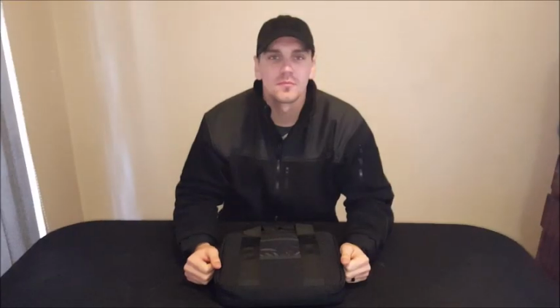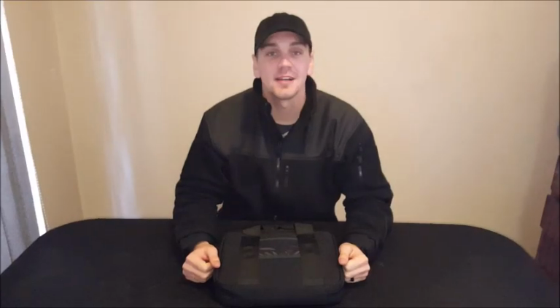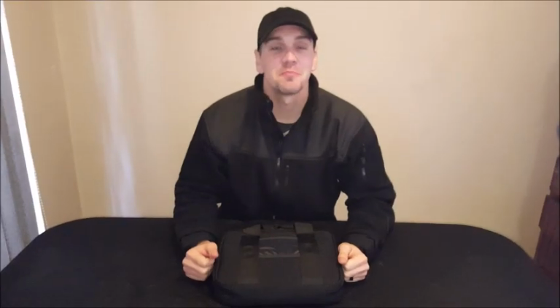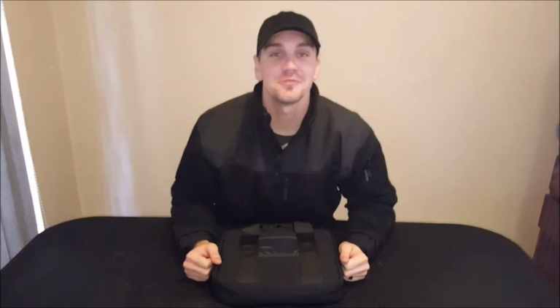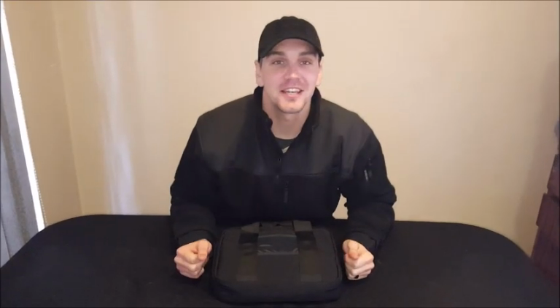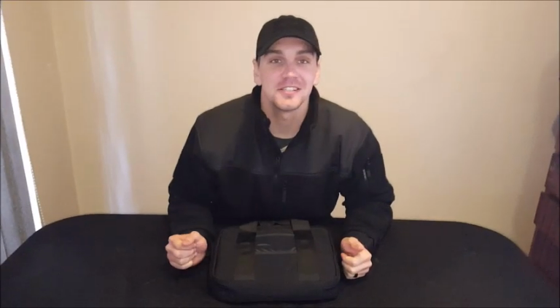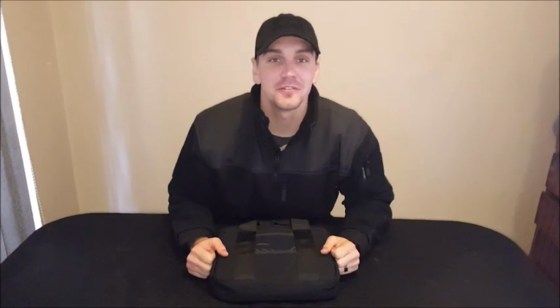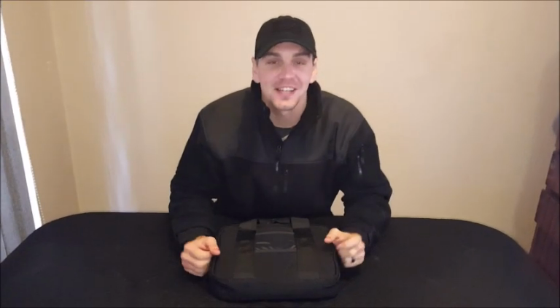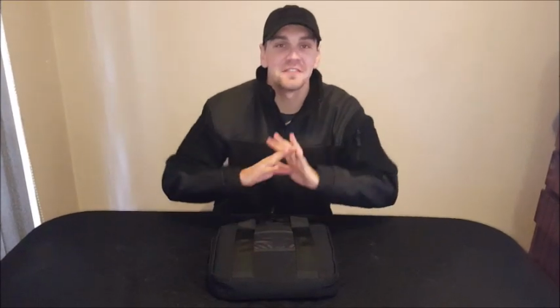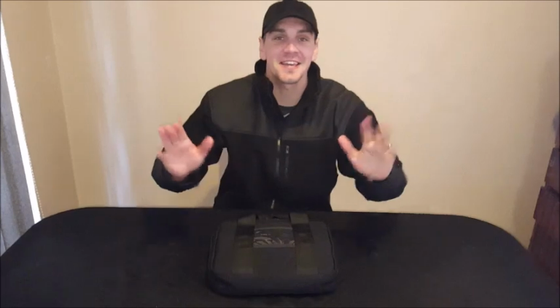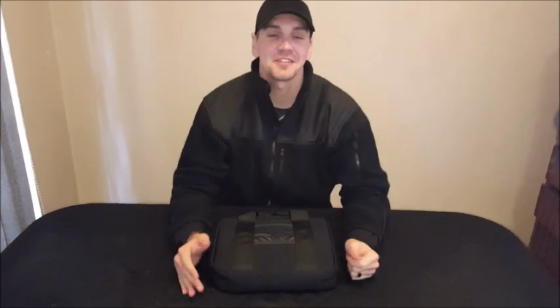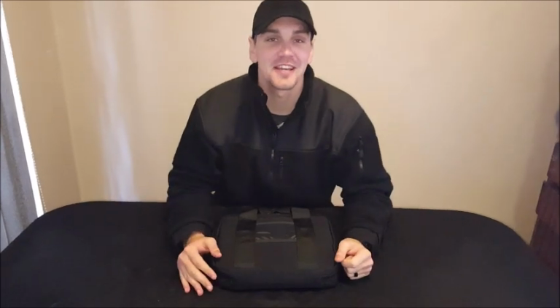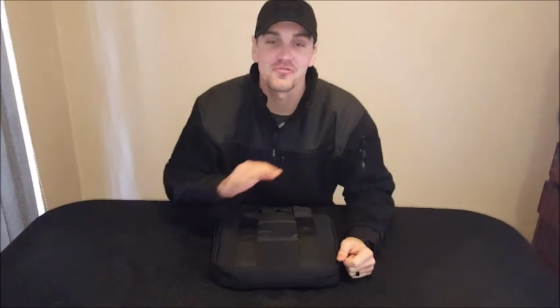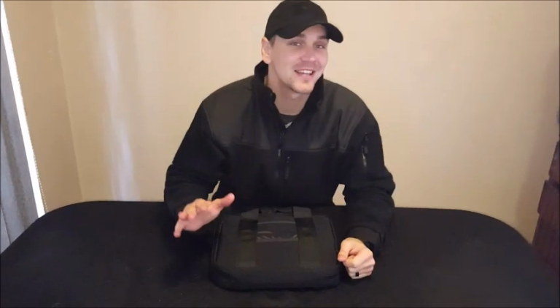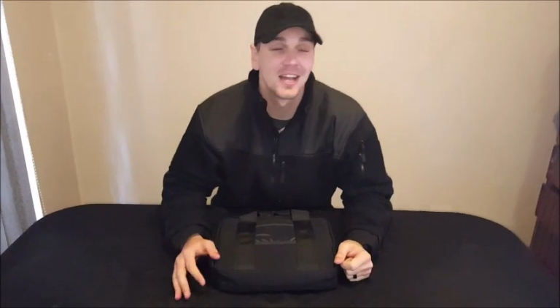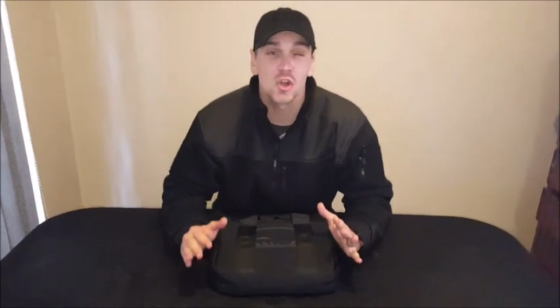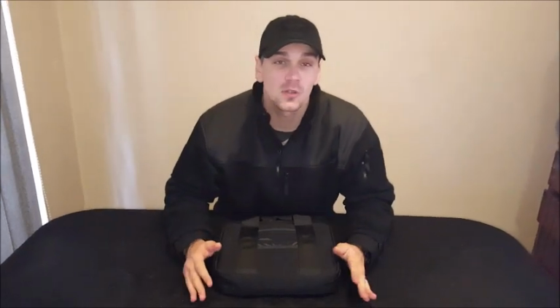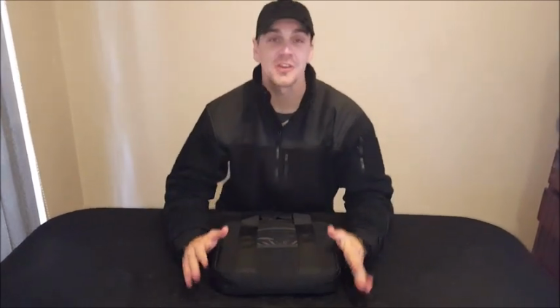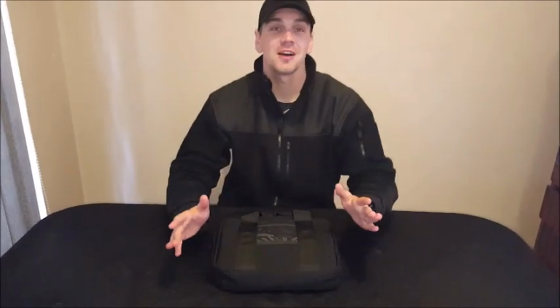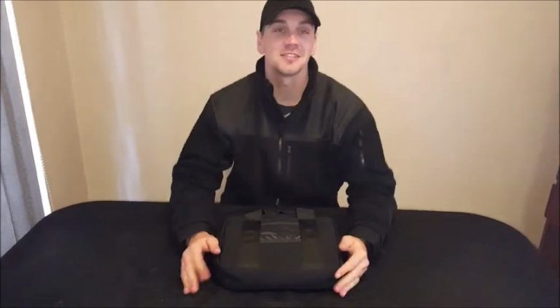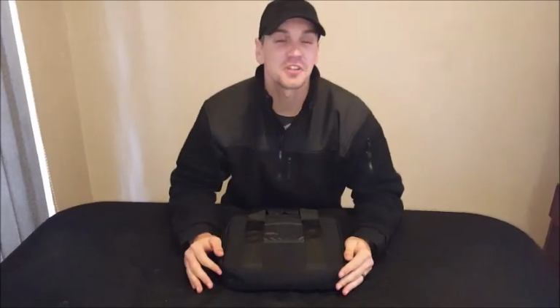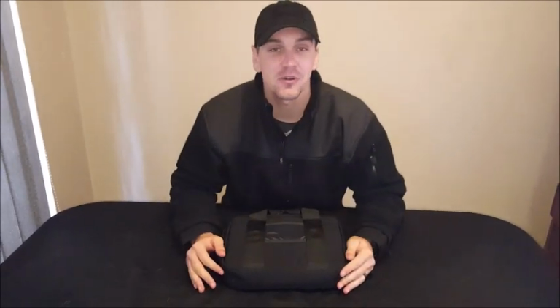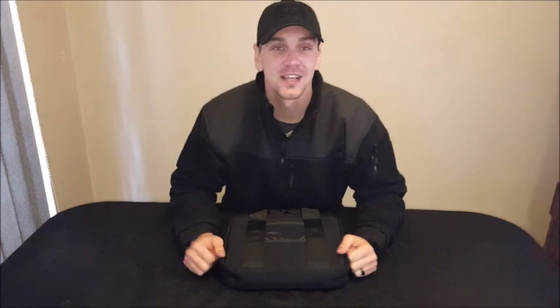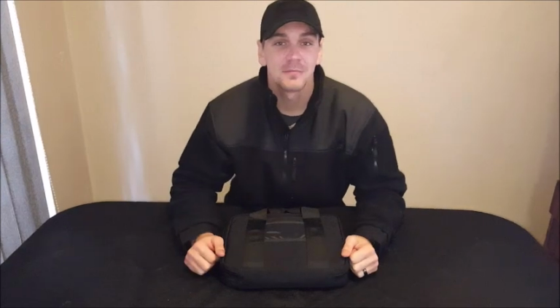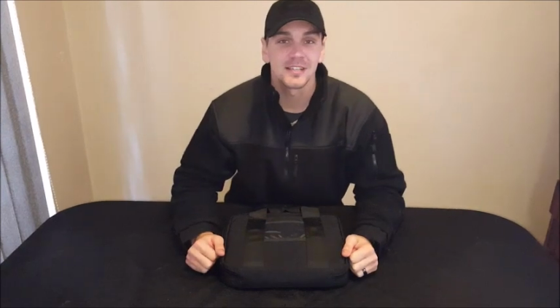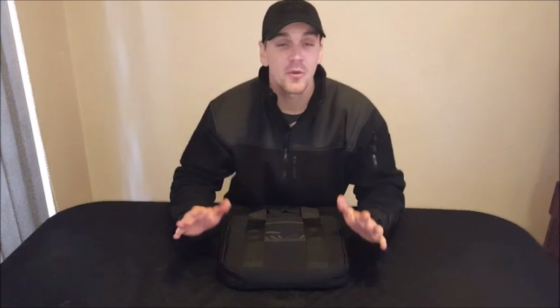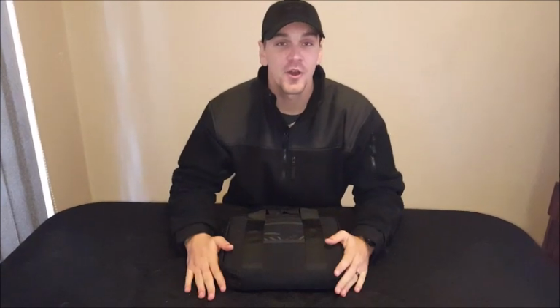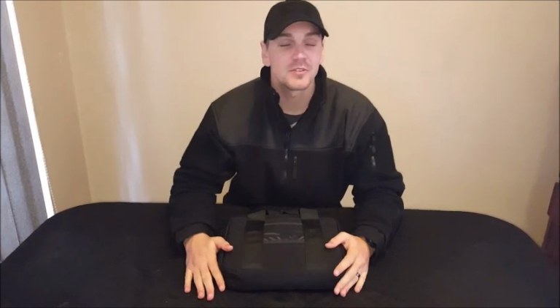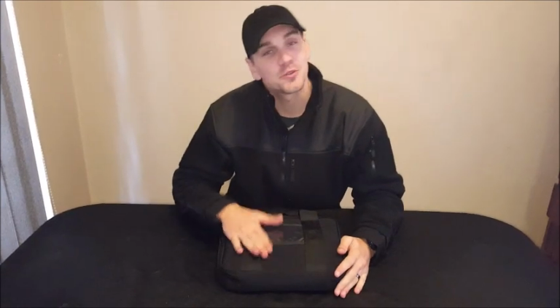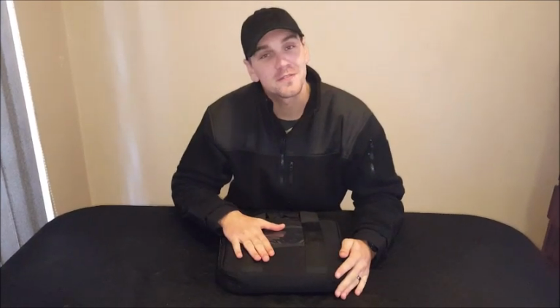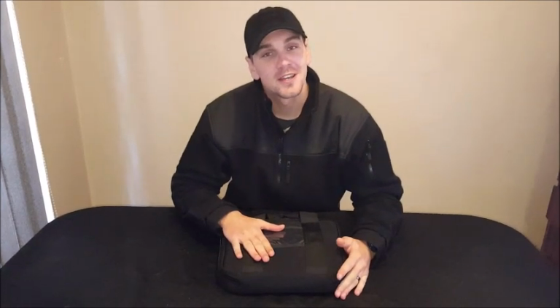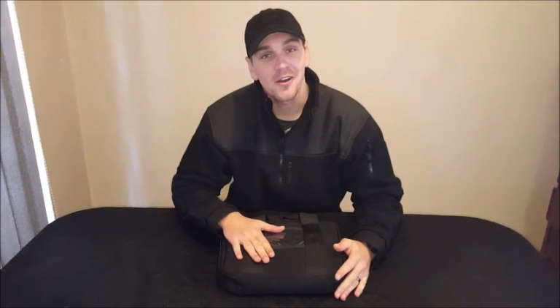Hey guys, welcome back to SAEDC Reviews. Lovely day in Cape Town today — it's raining, it's cold, it's snowing on the mountains and Solaris Pass. But yeah, we are at home and we're just going to do a quick review.